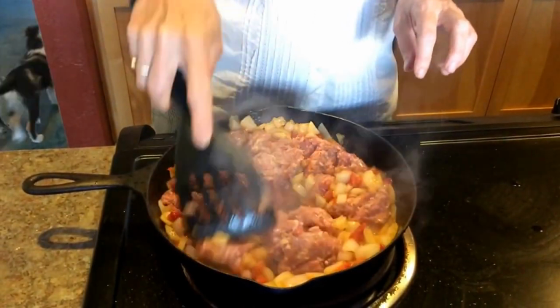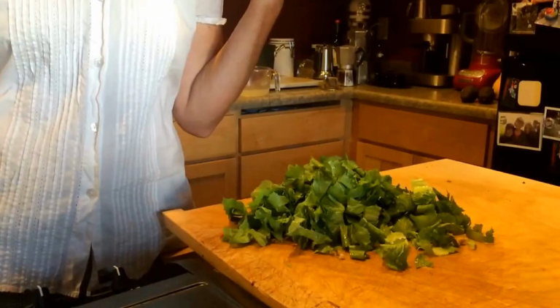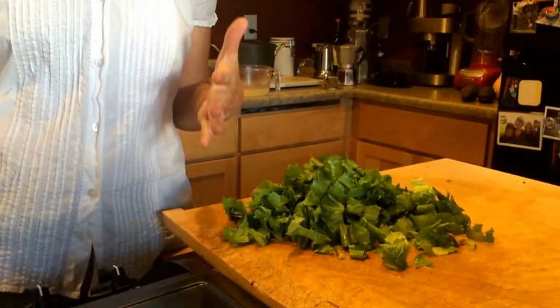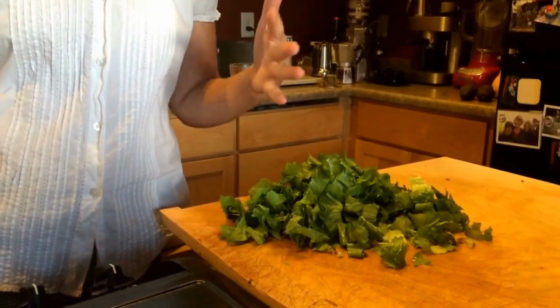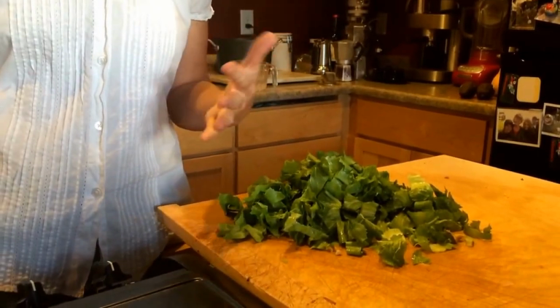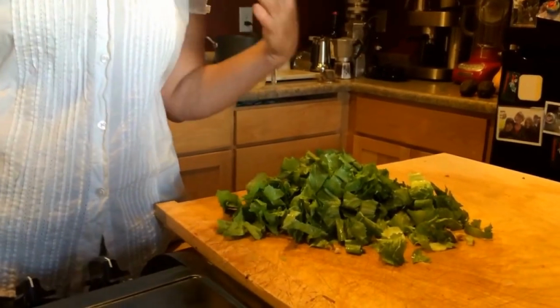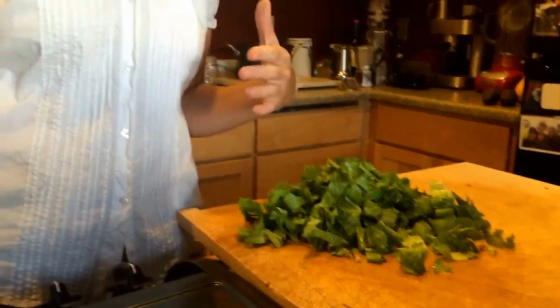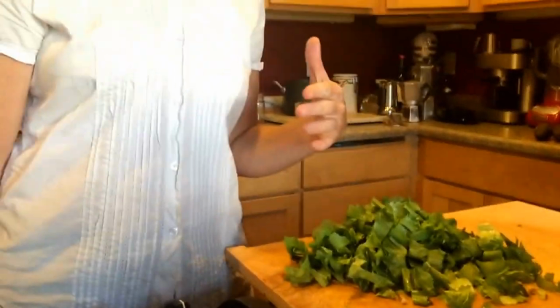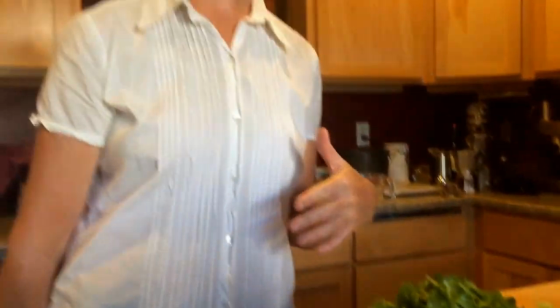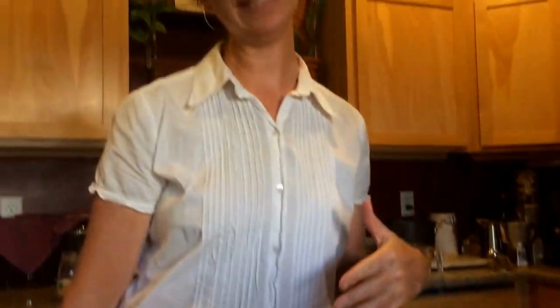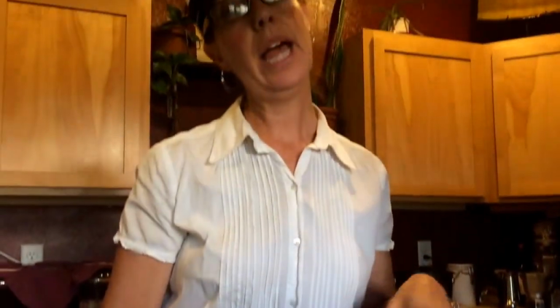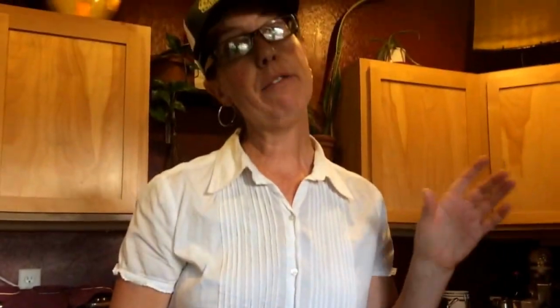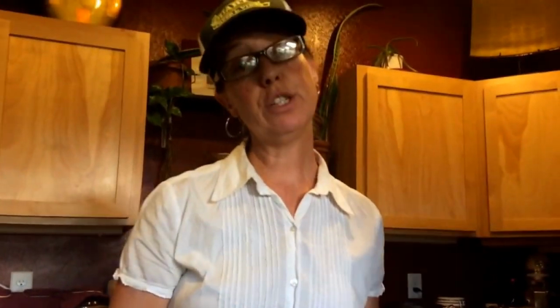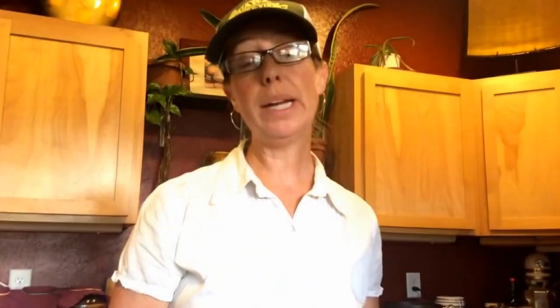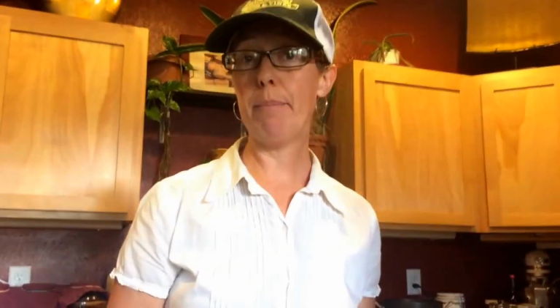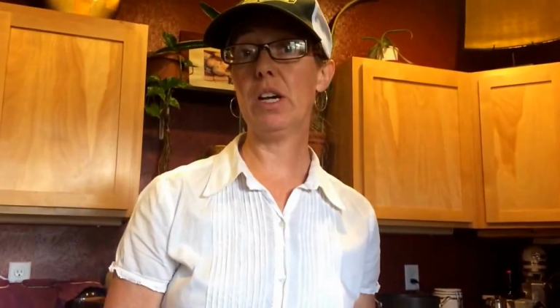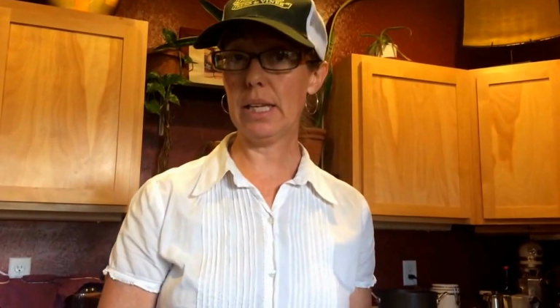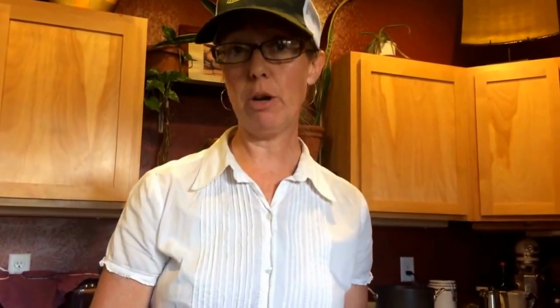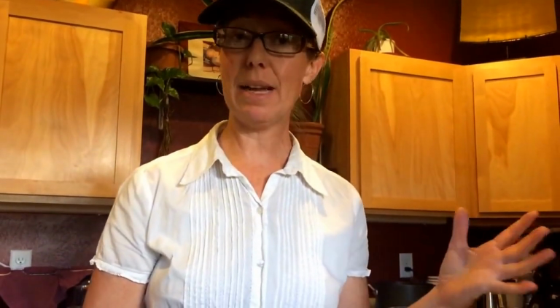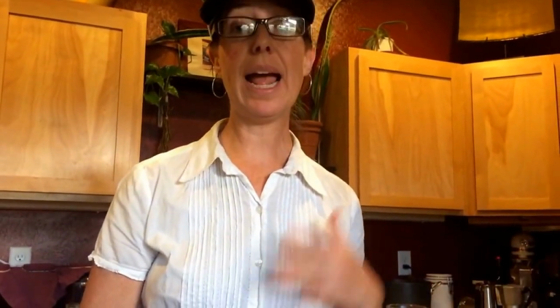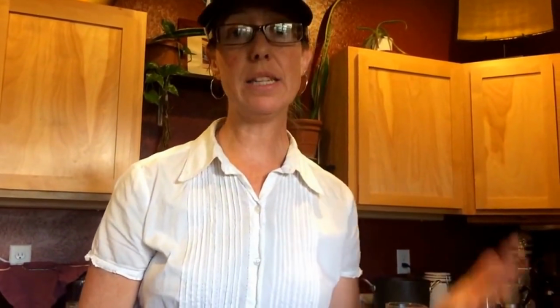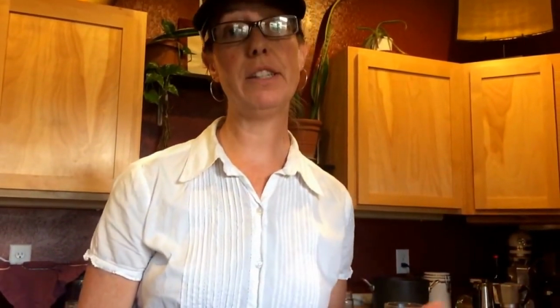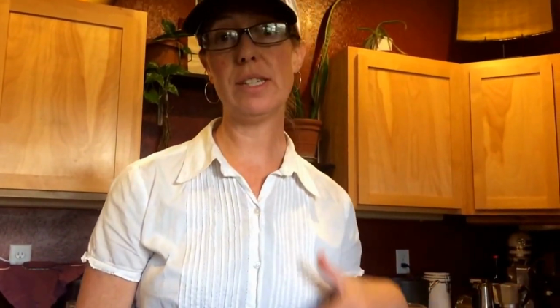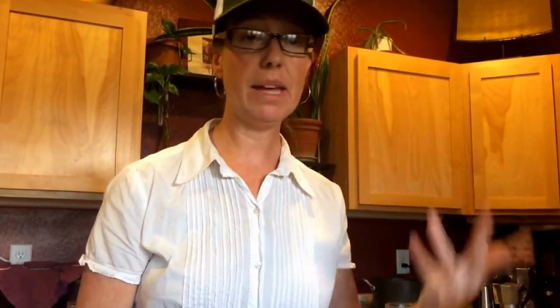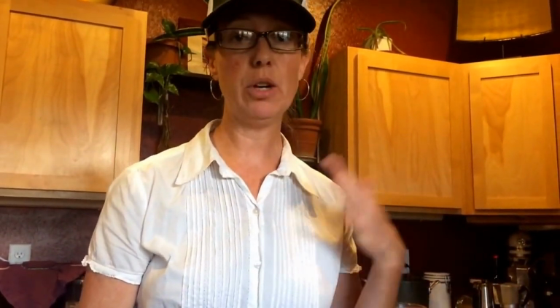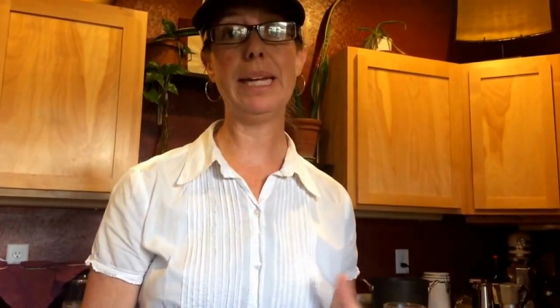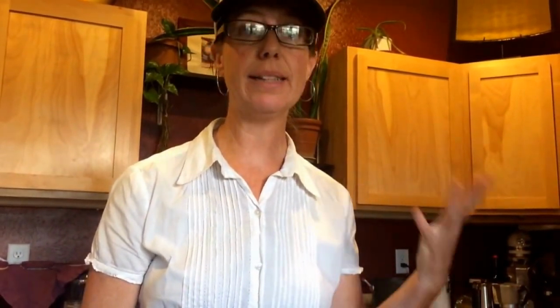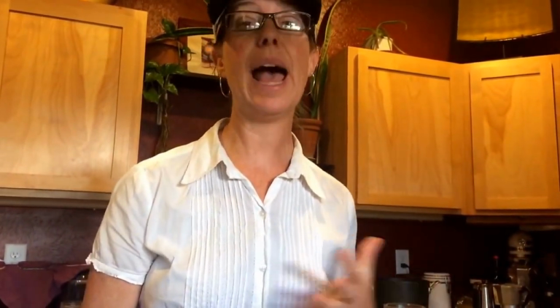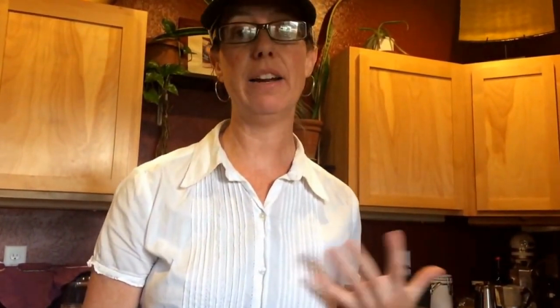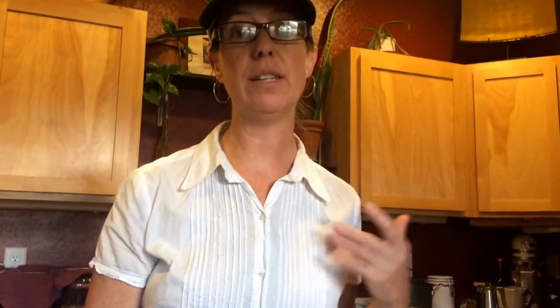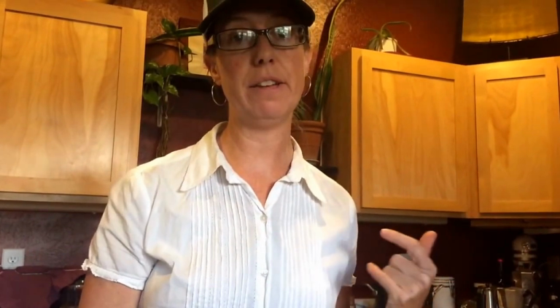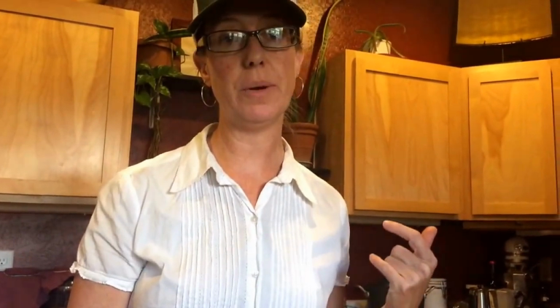The pasta is done cooking and I've gone ahead and poured it into a colander in the sink. I've reserved one cup of the cooking liquid though, because we're going to add that to the final dish — it's going to make it really creamy and add kind of a saucy flavor to it.